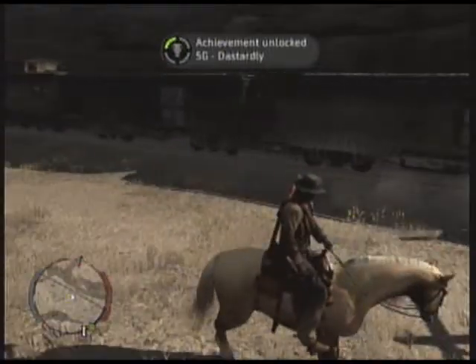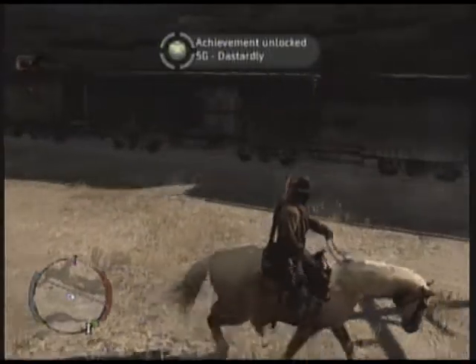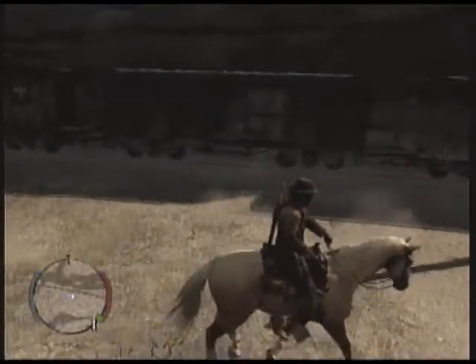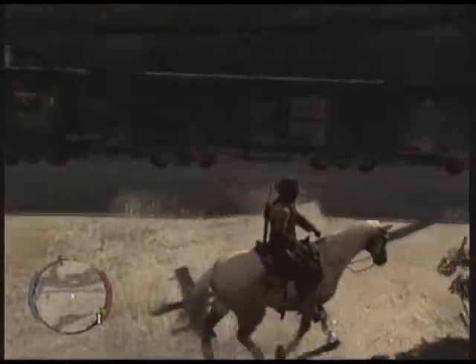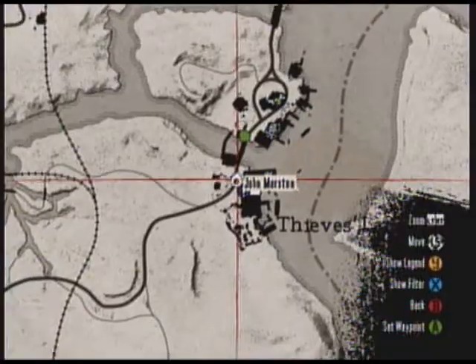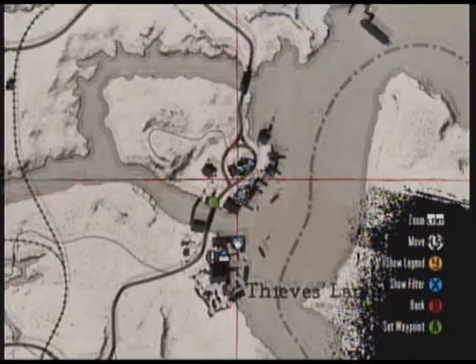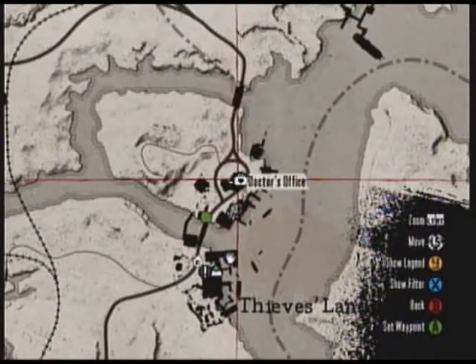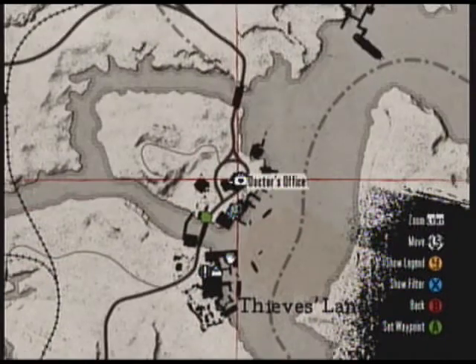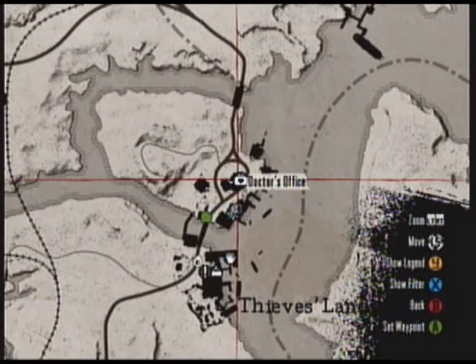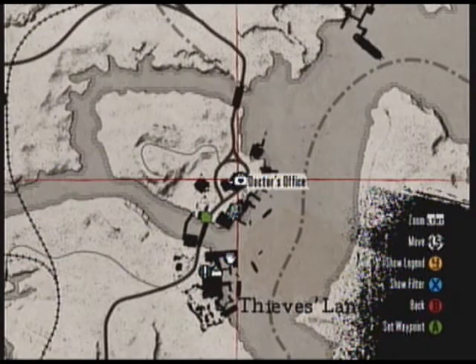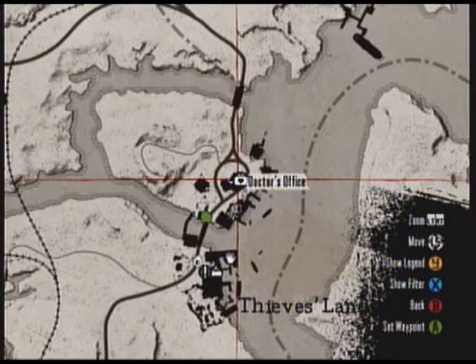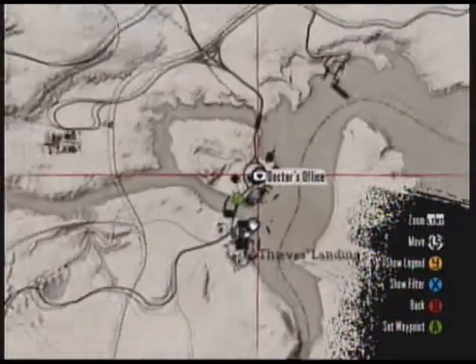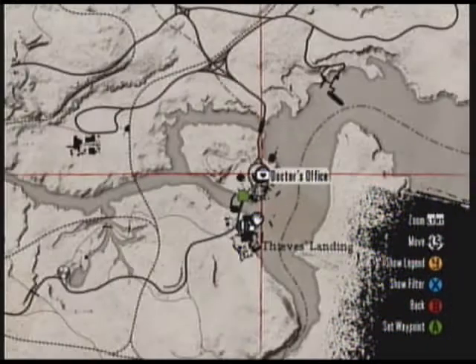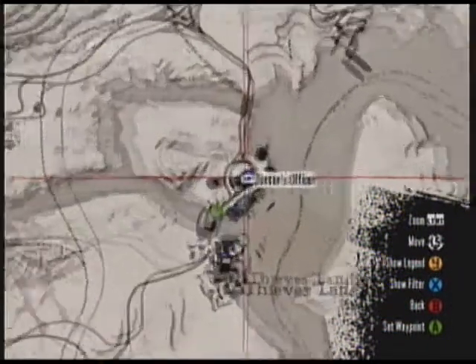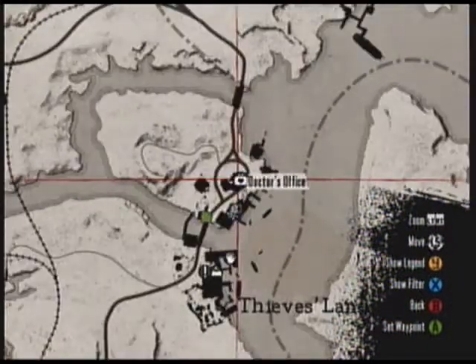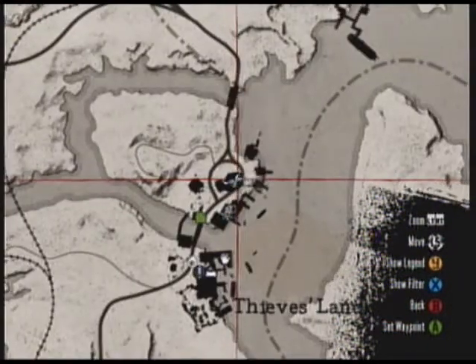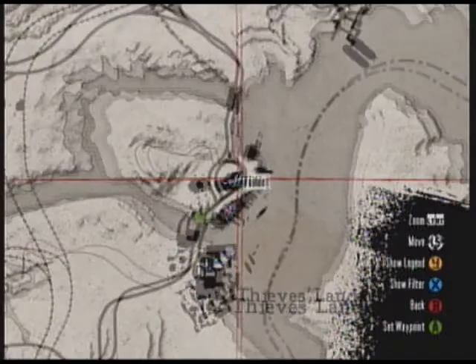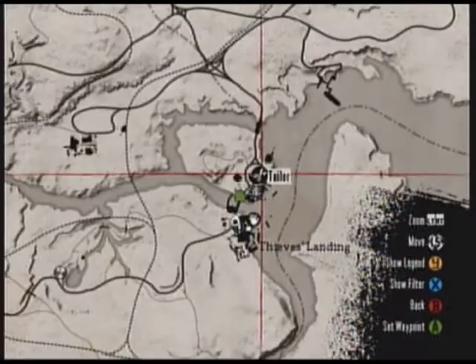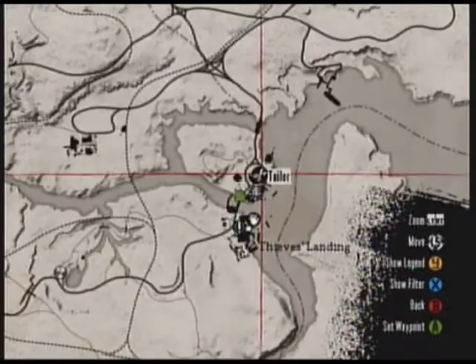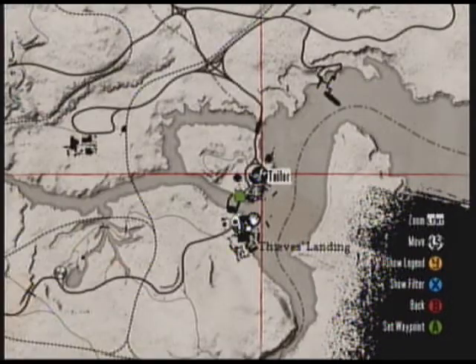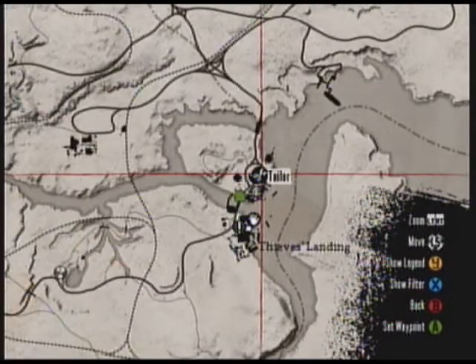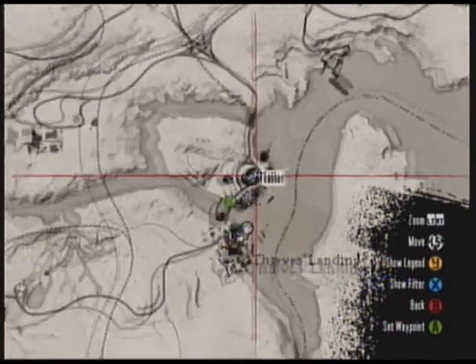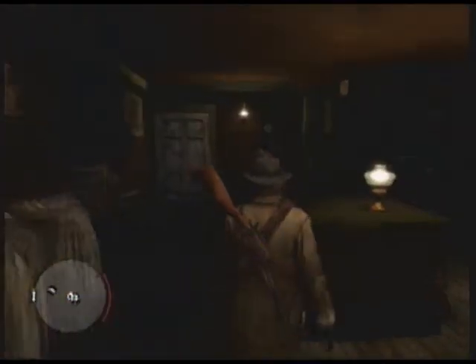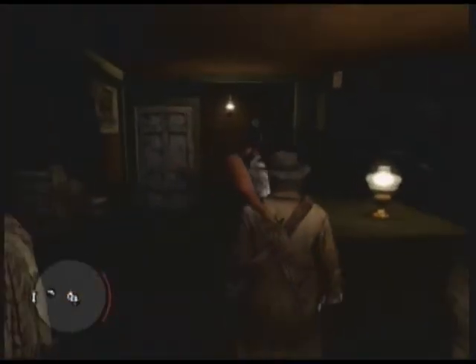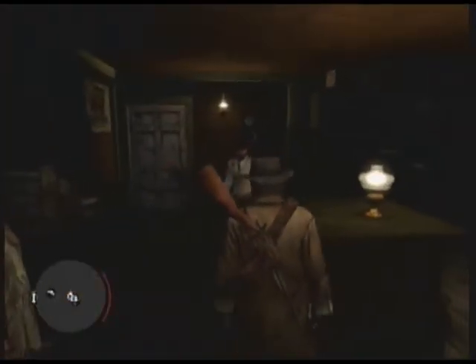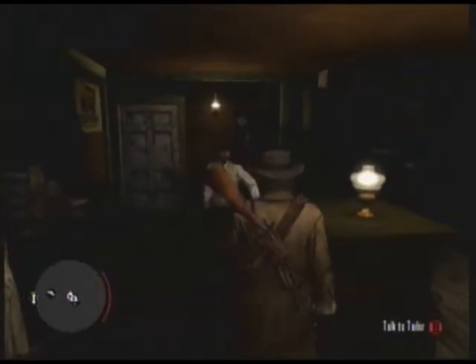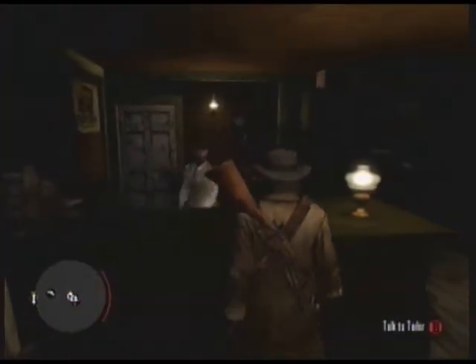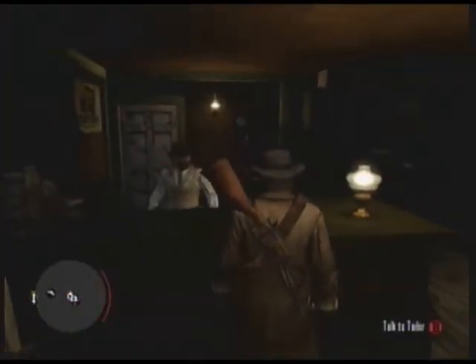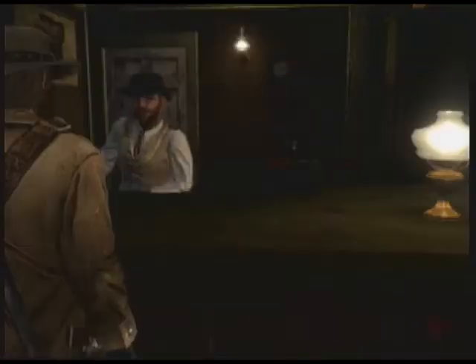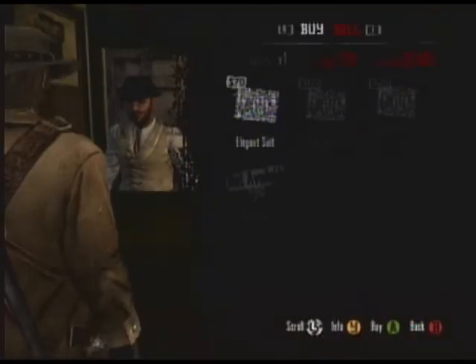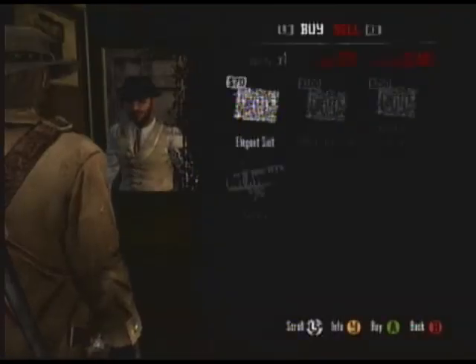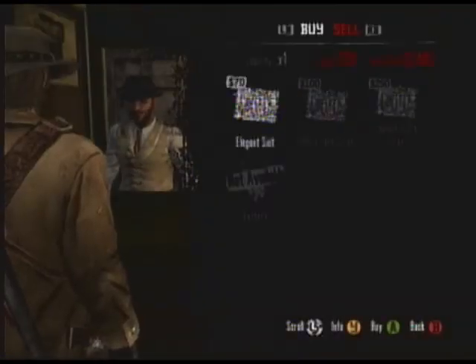Next achievement is 'He Cleans Up Well', which will be done in Thief's Landing at the tailor. You go there, you walk to the tailor with $70, which is this fine gentleman right here, and you buy the suit.